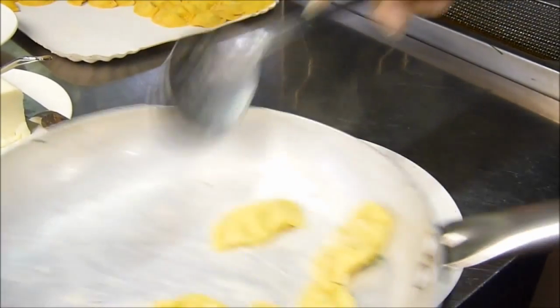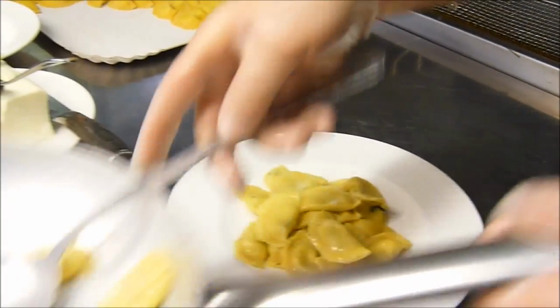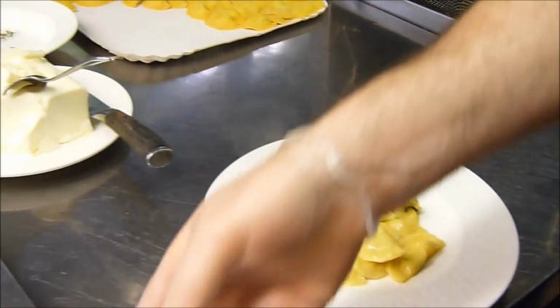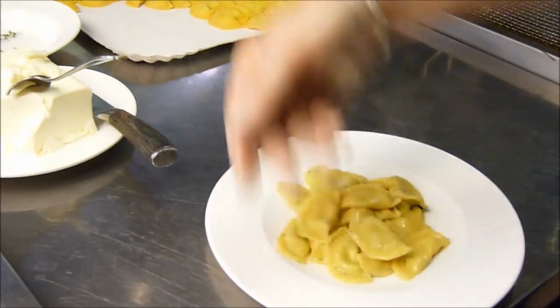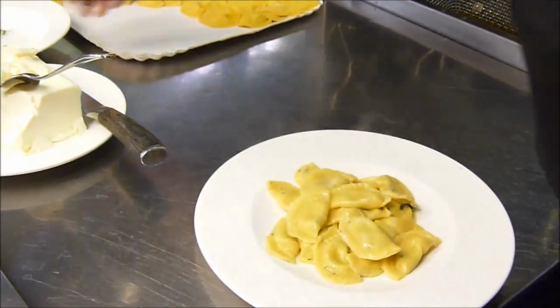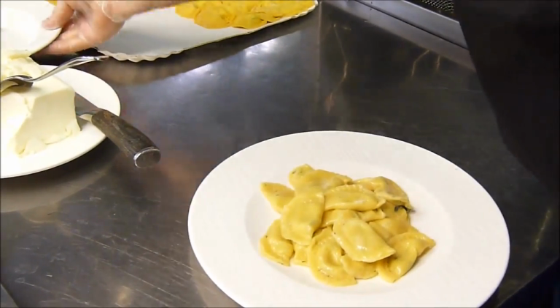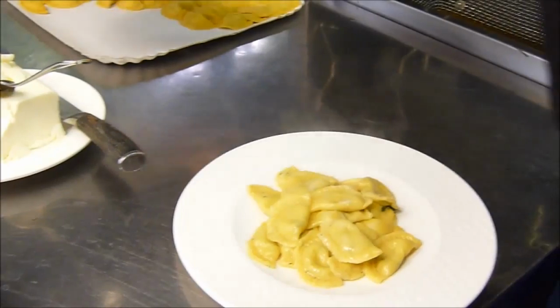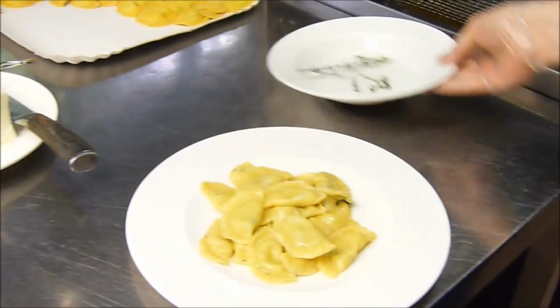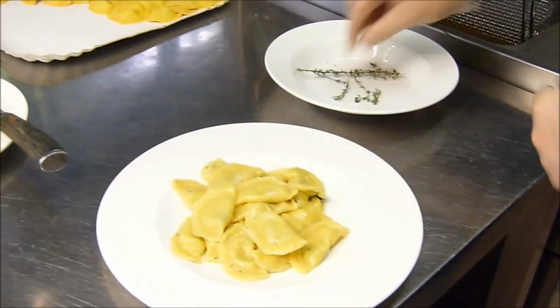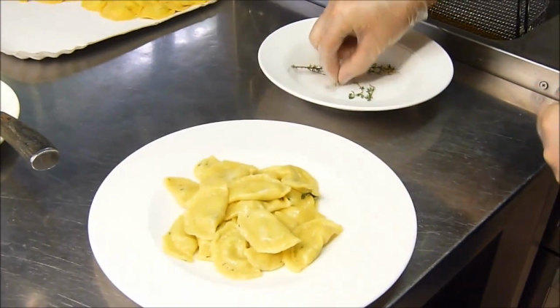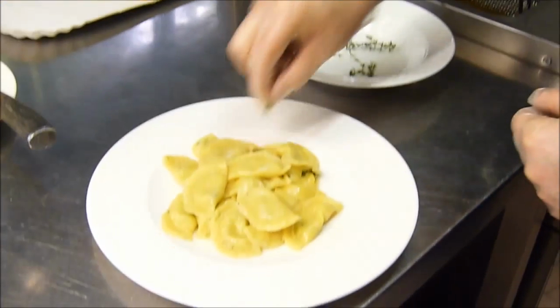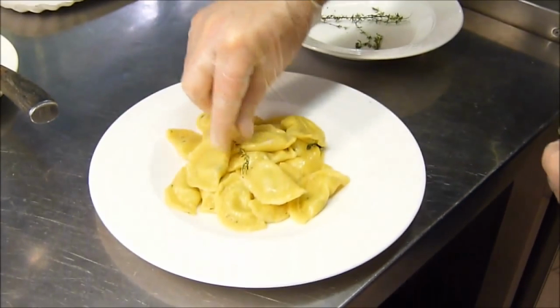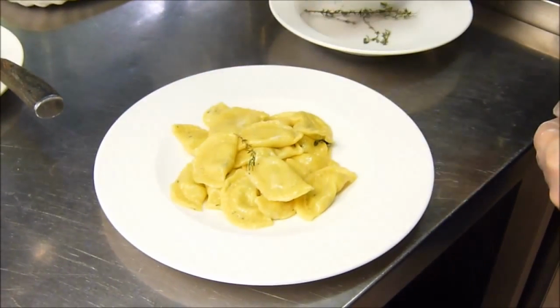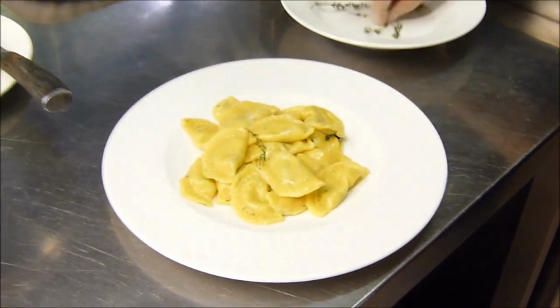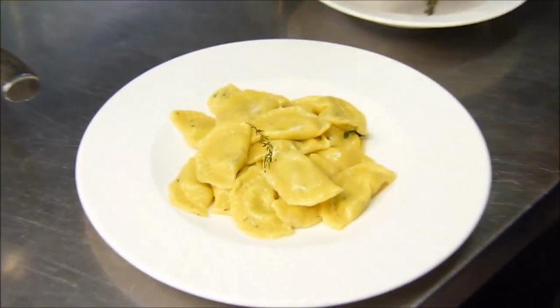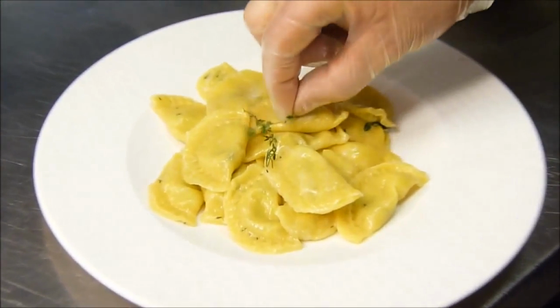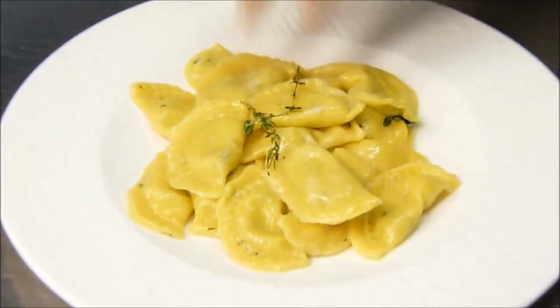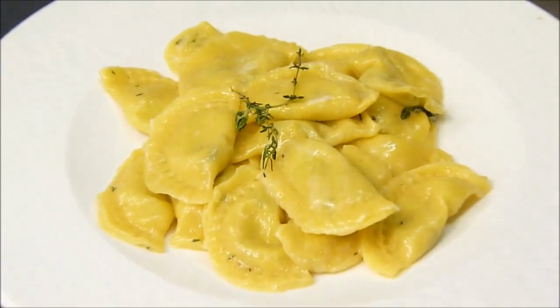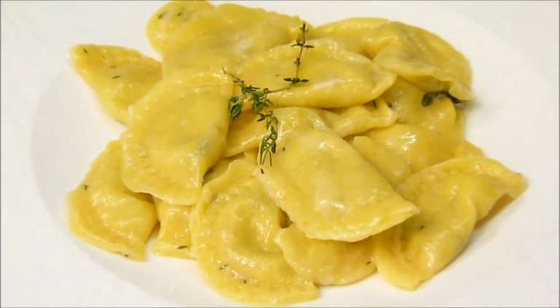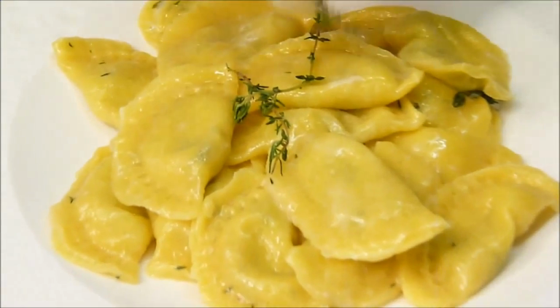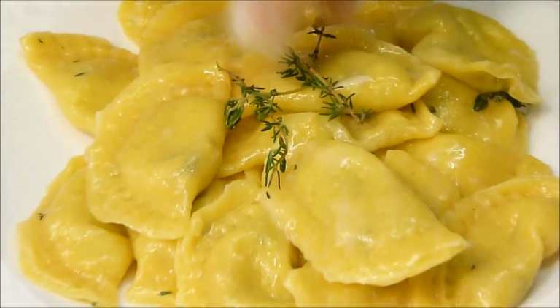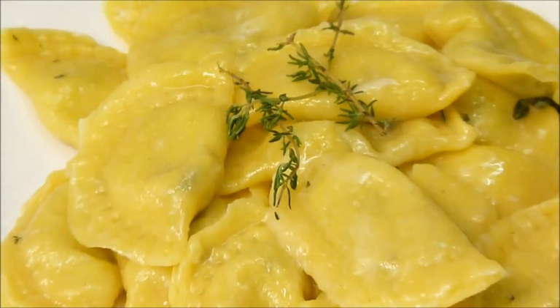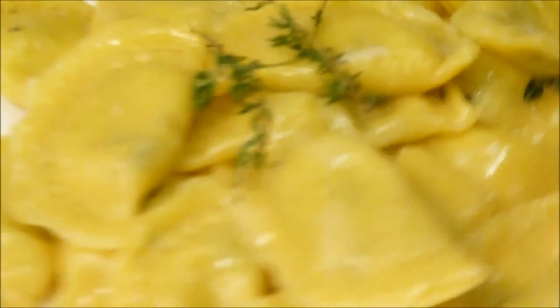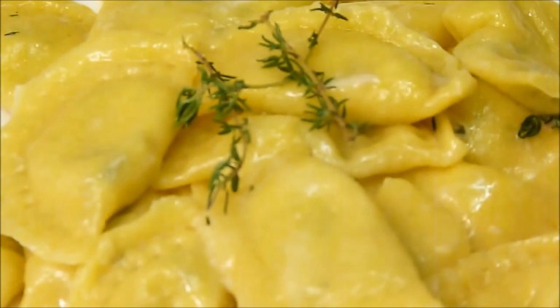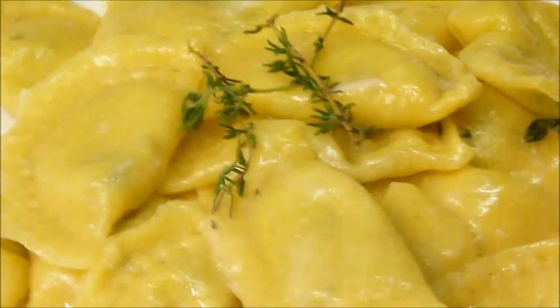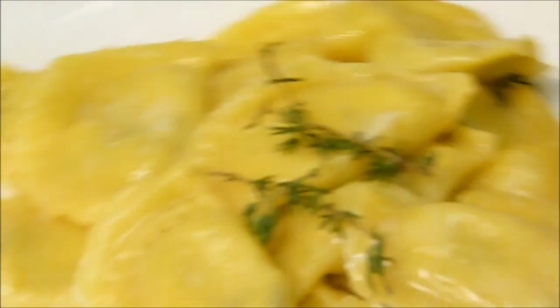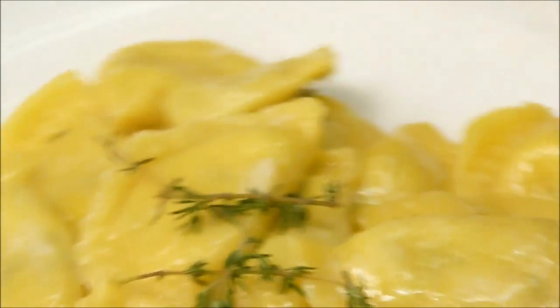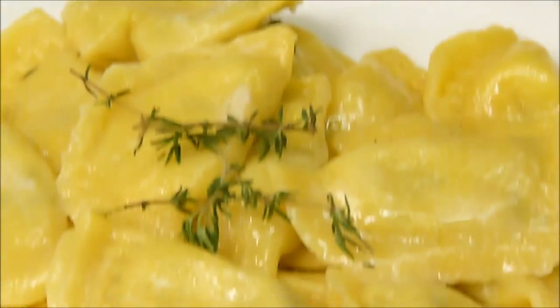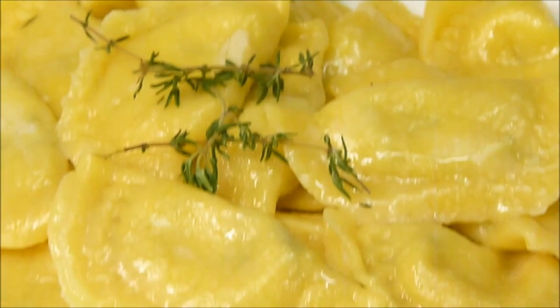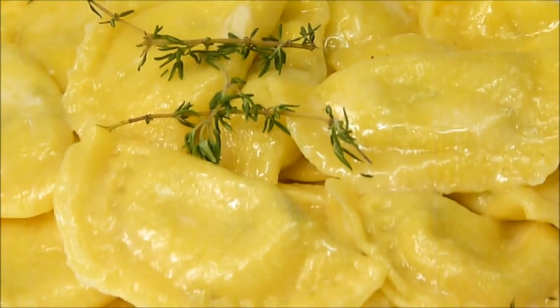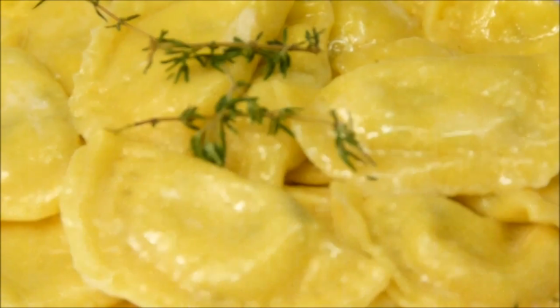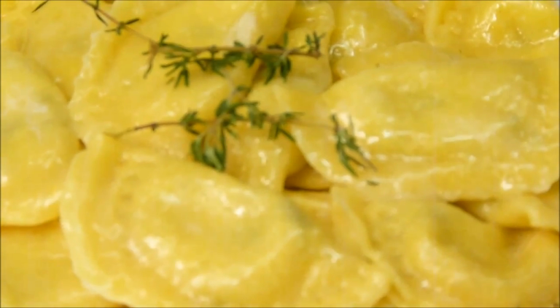And then we can put this to the plate. We will put it to the plate. Let's put this side to the plate. And this is the plate.